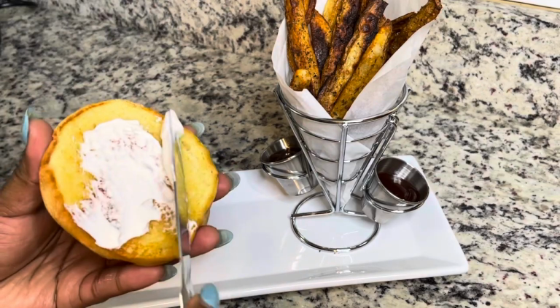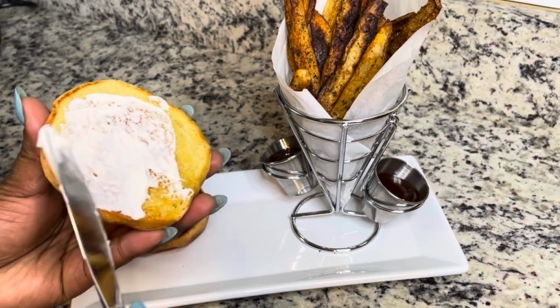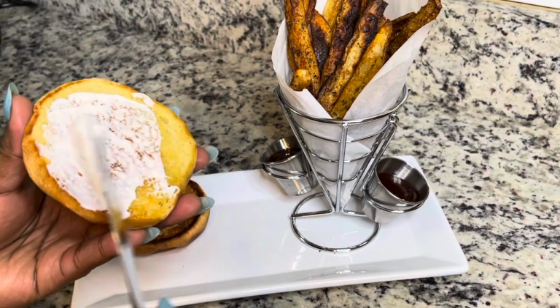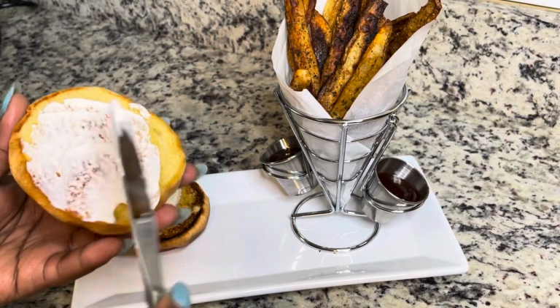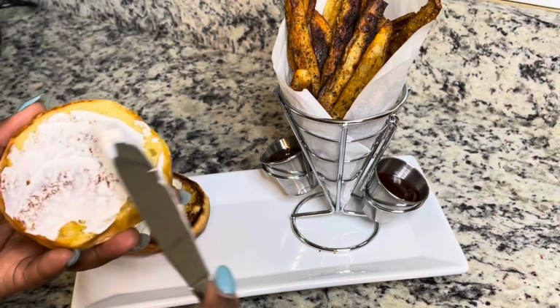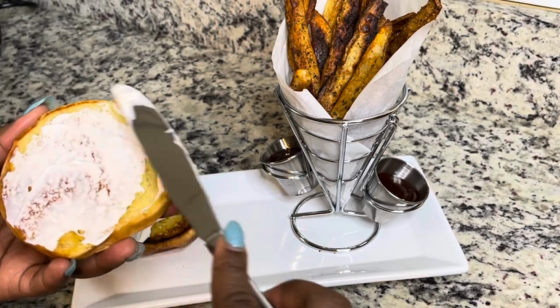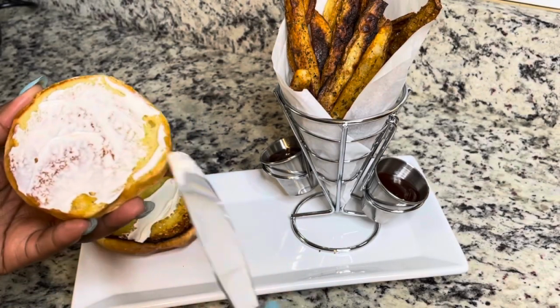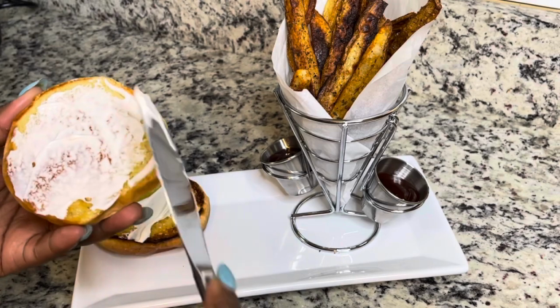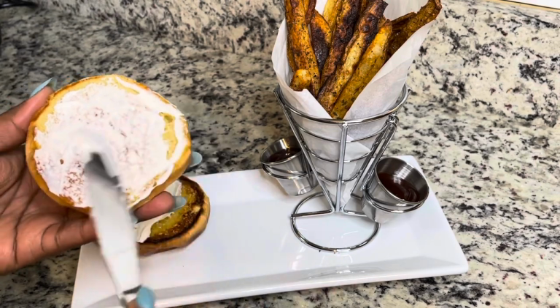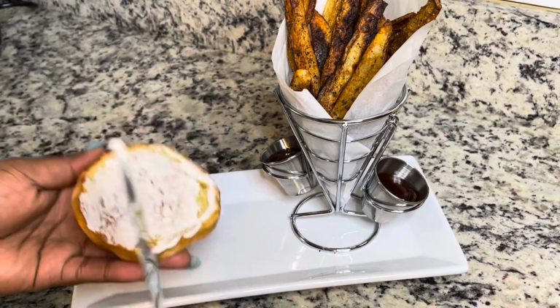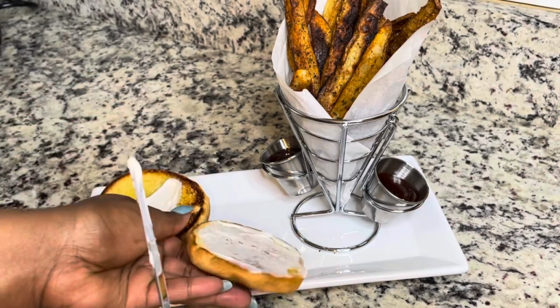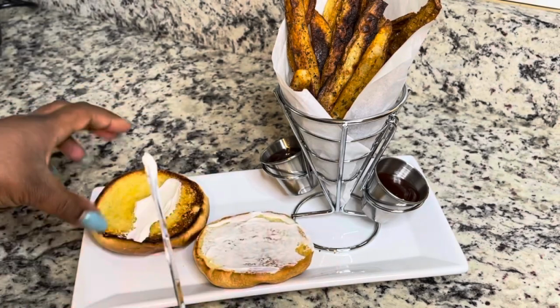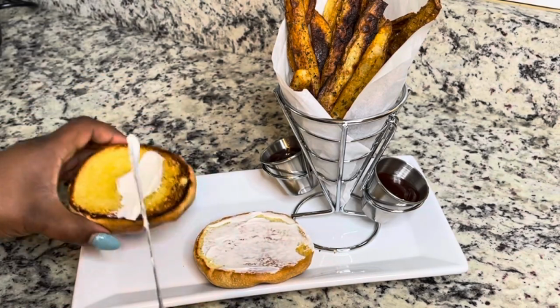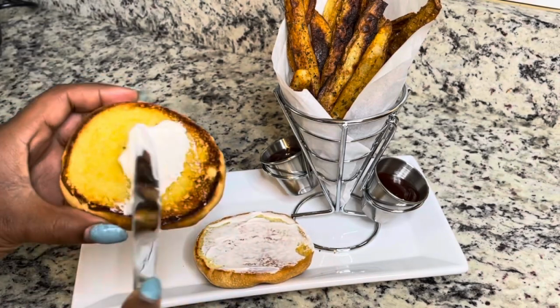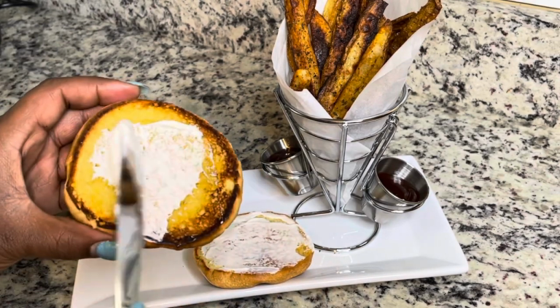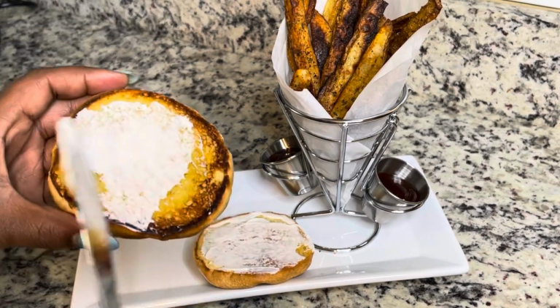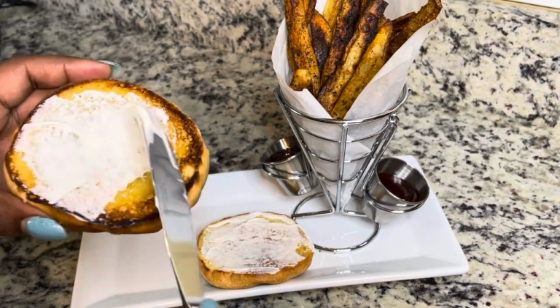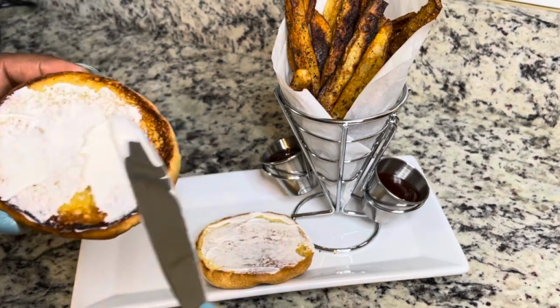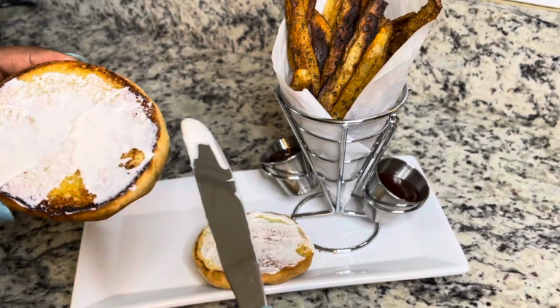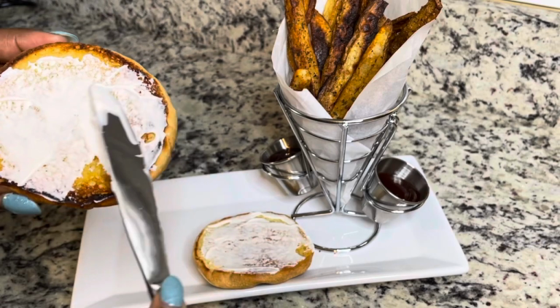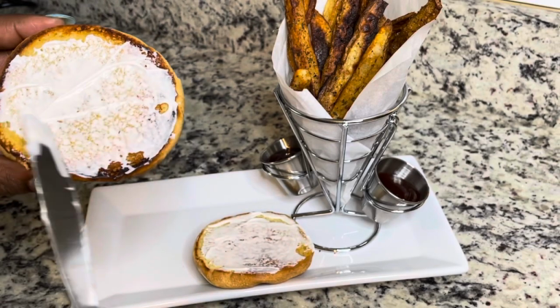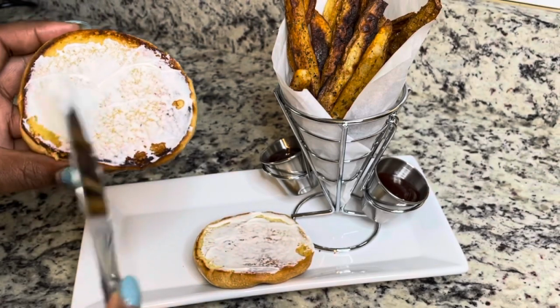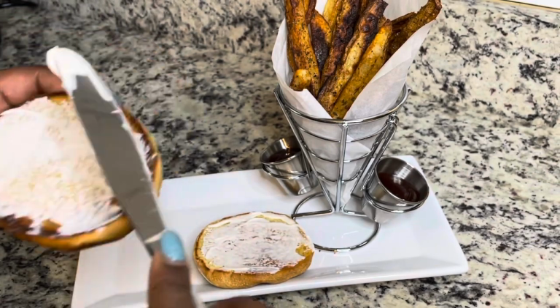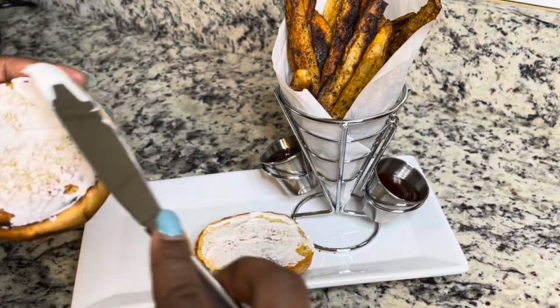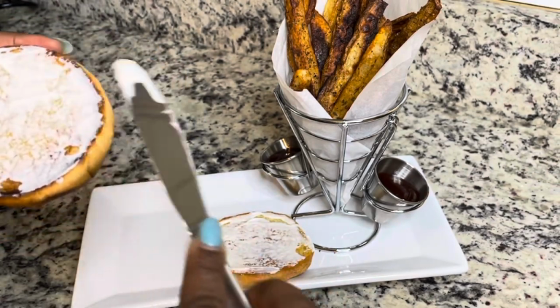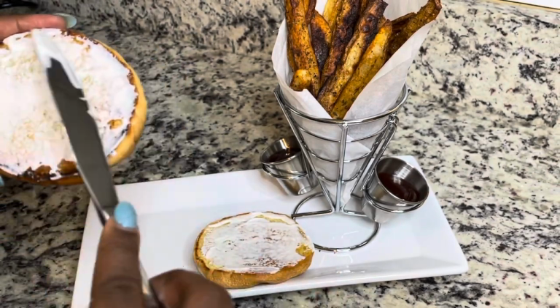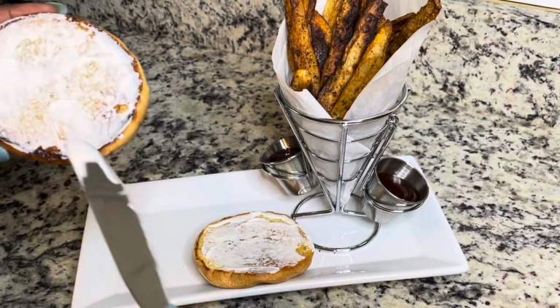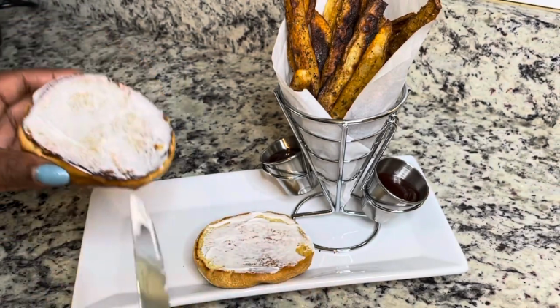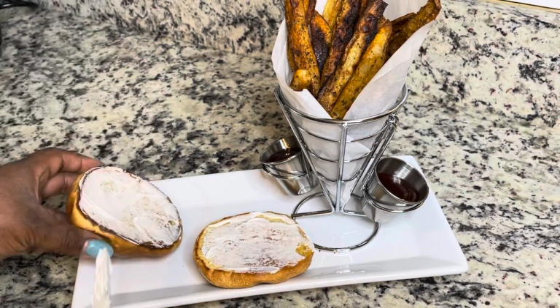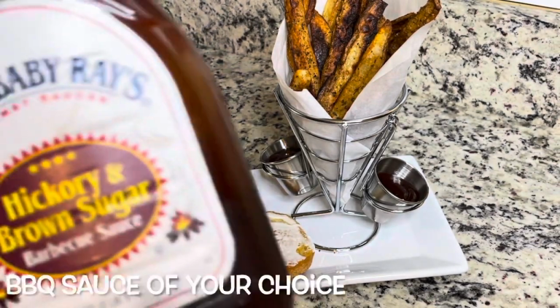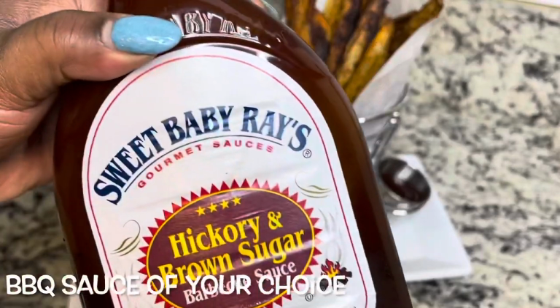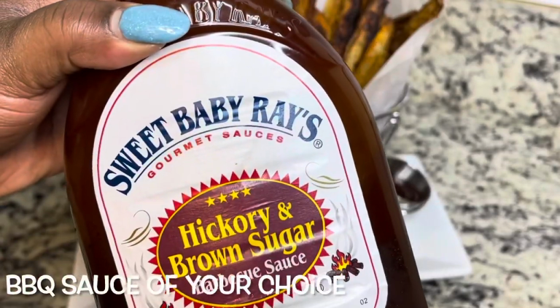Now I'm putting some vegan mayo on a brioche bun. I toasted my buns — I put a little vegan butter on there and toasted it on the griddle pan. I'm using Hellman's vegan mayo, which you can find at Walmart or Target.